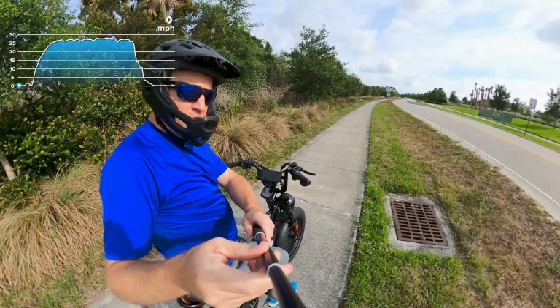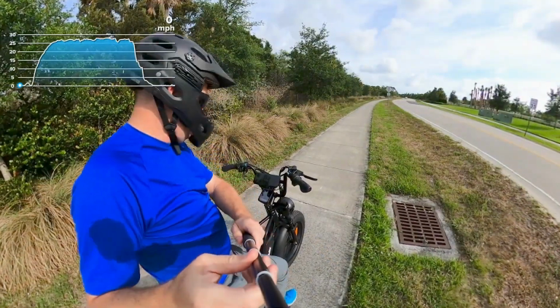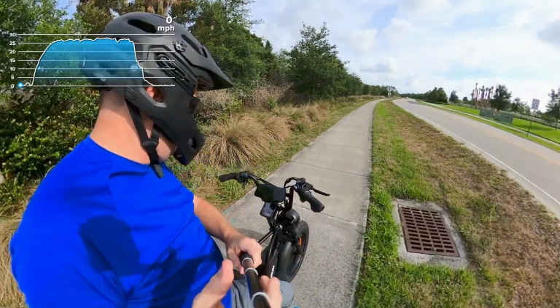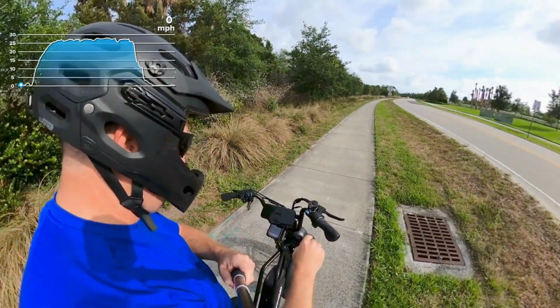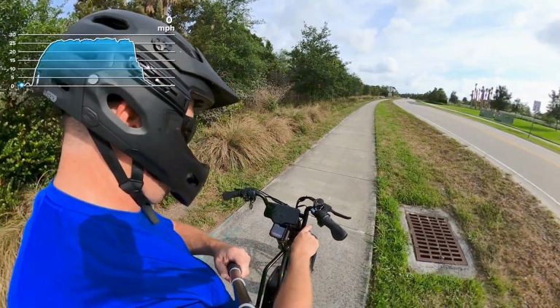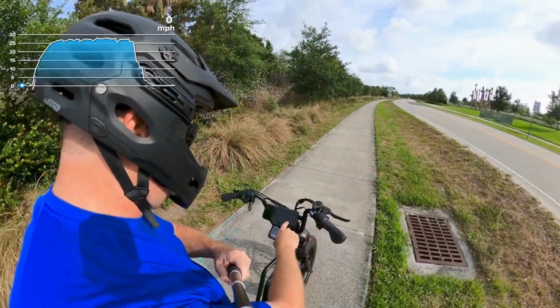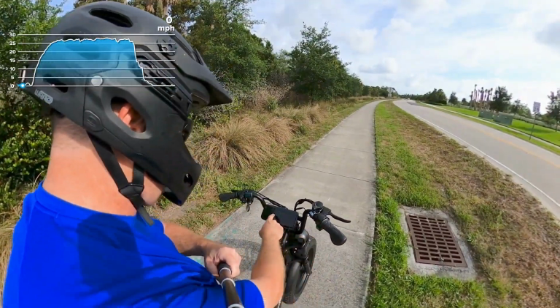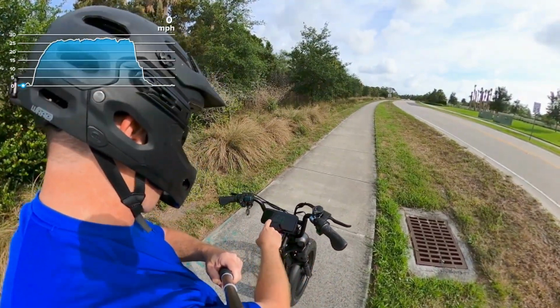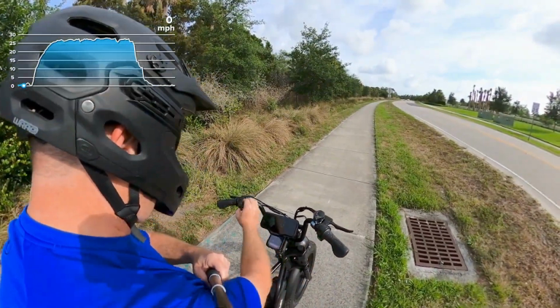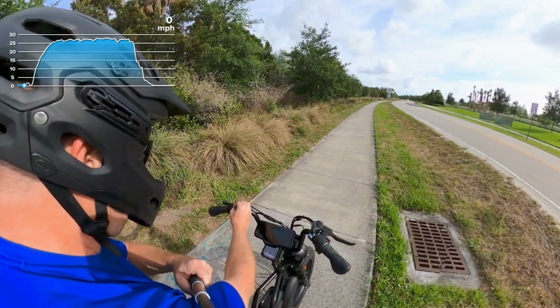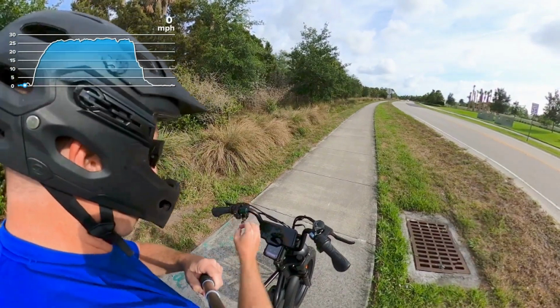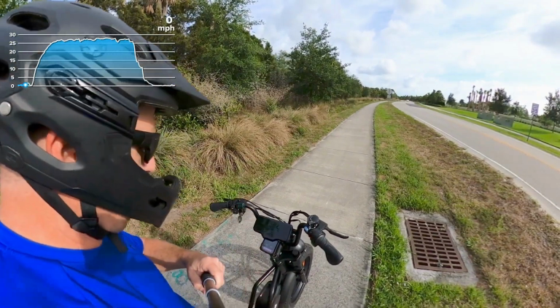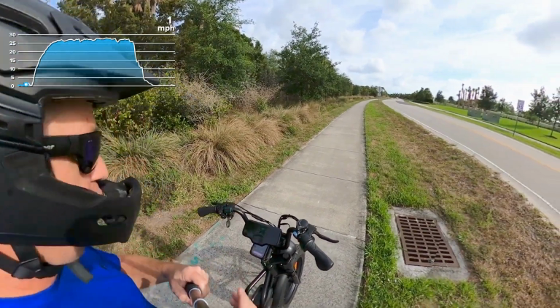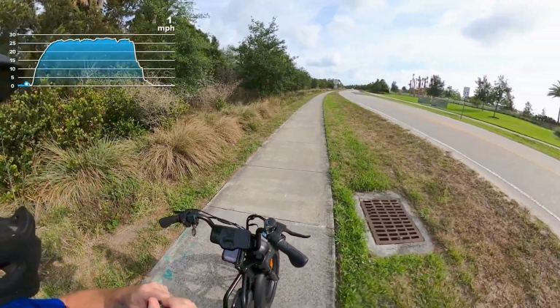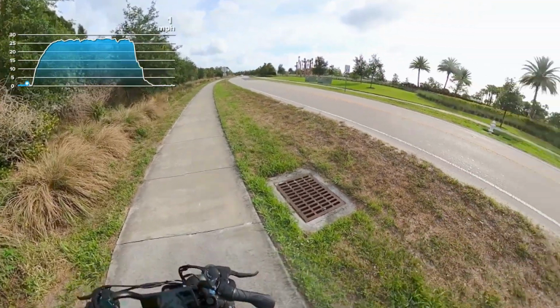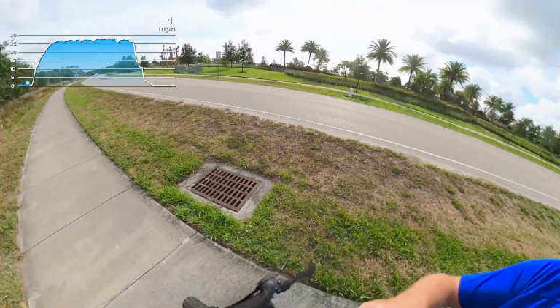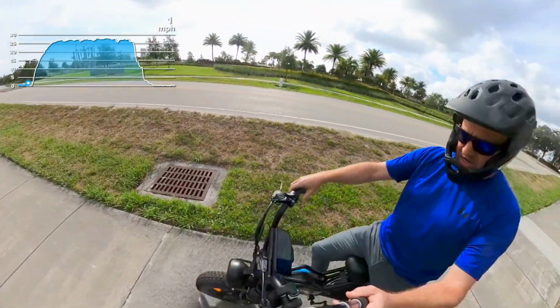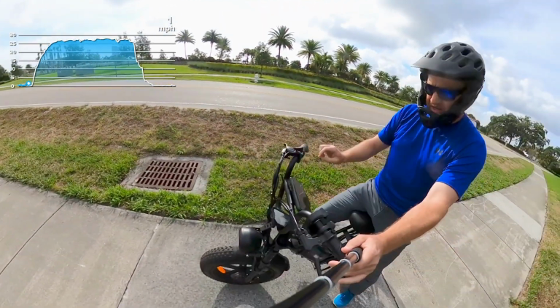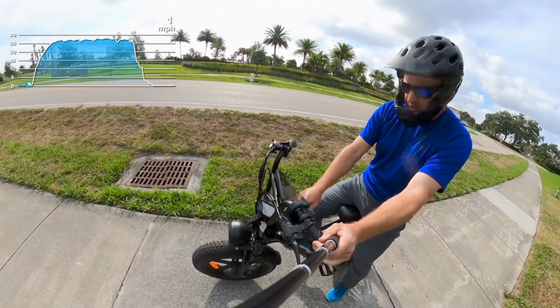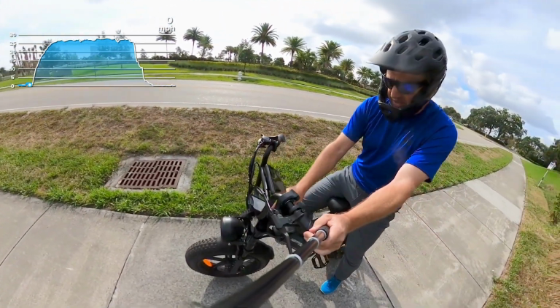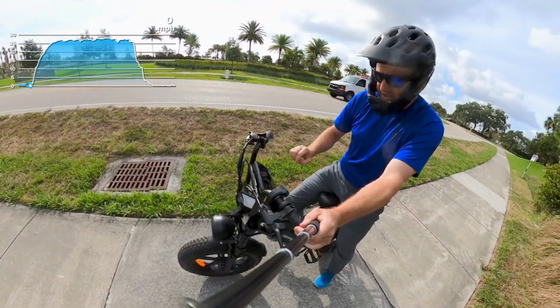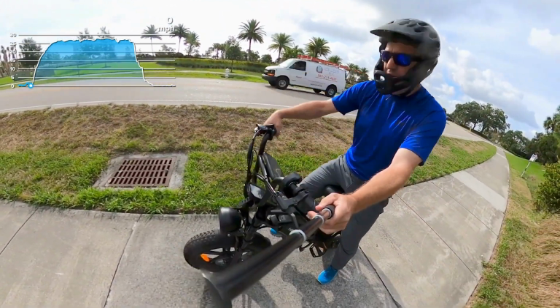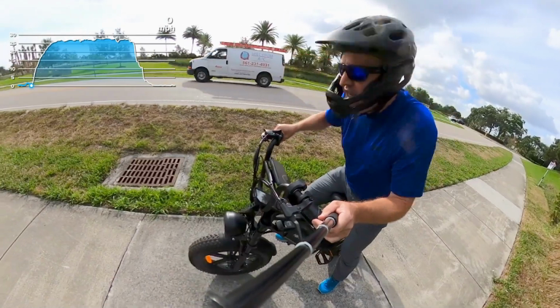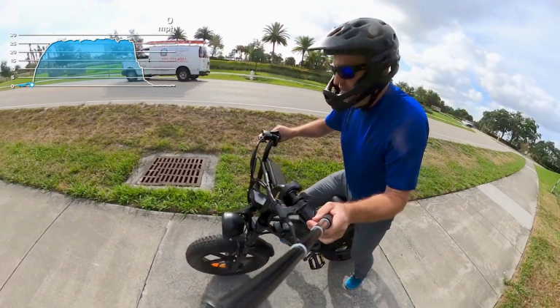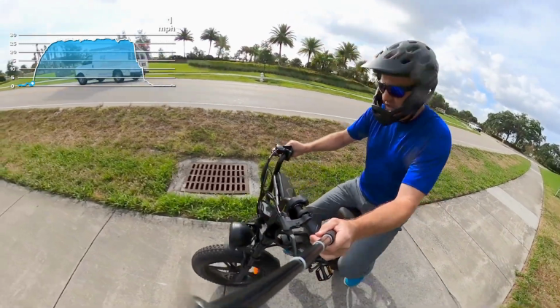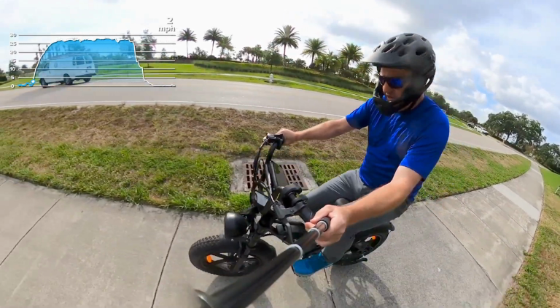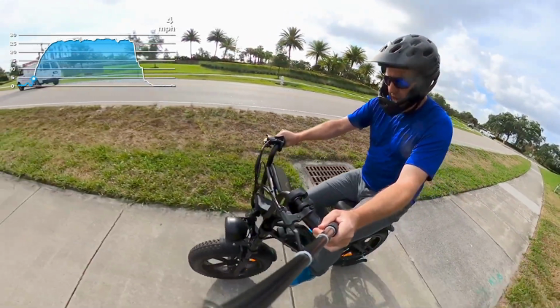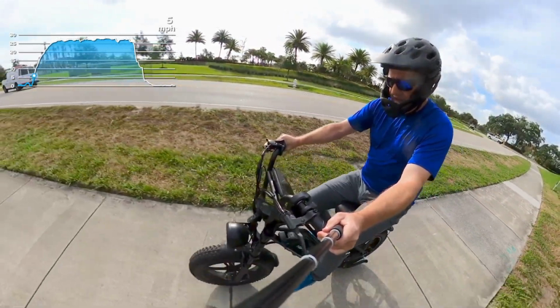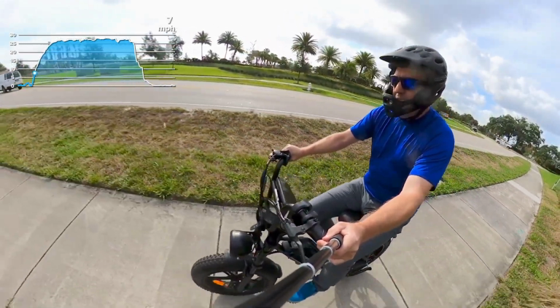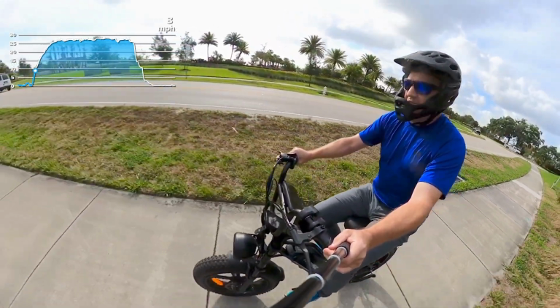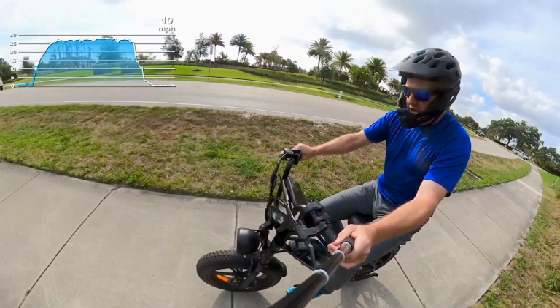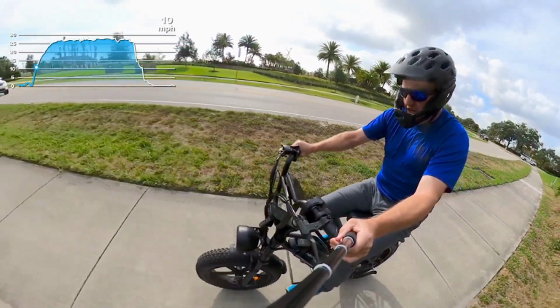All right, we're going to do a test here. We're going to make sure we're in mode 3. We're at 54 volts, so let's get on with the test. We're going to hit the reset button on the accelerator. I'm not going to pedal on this one at all.